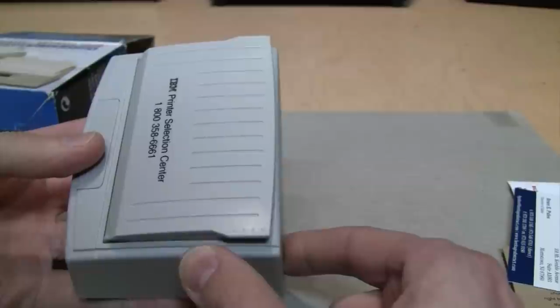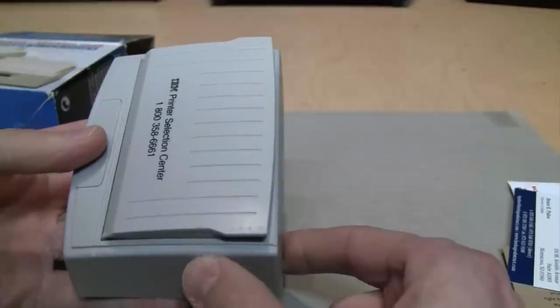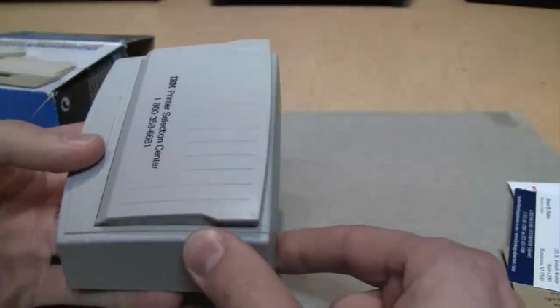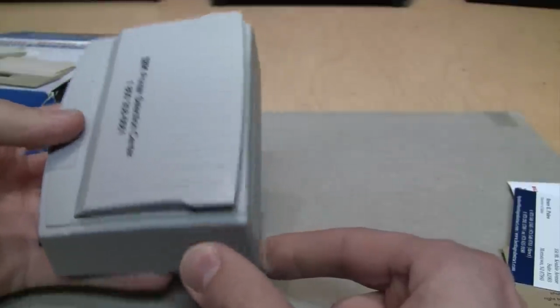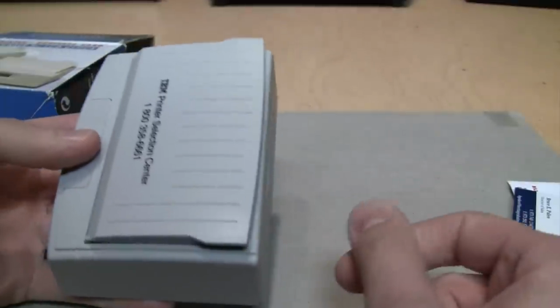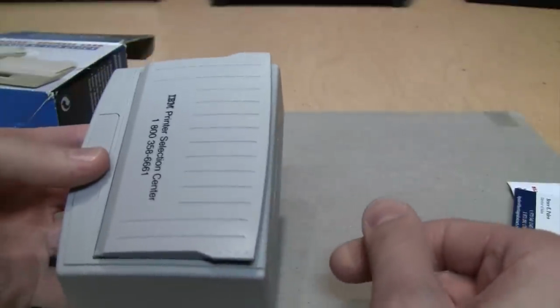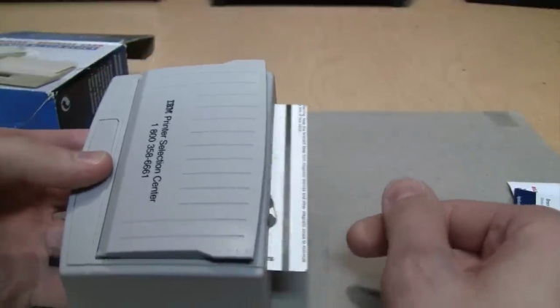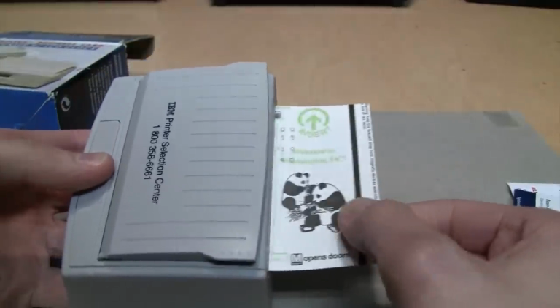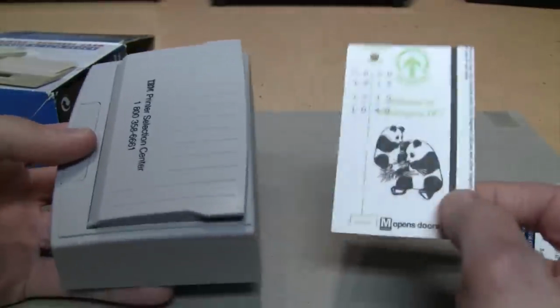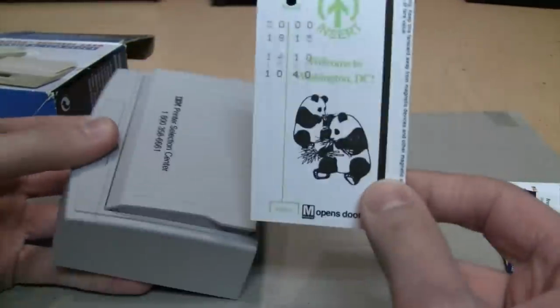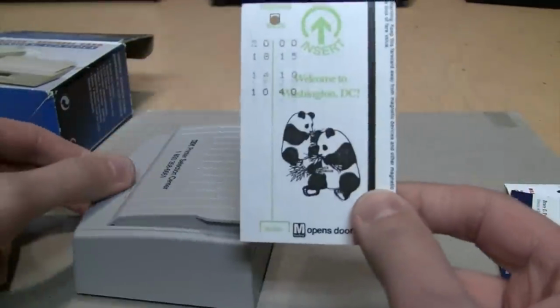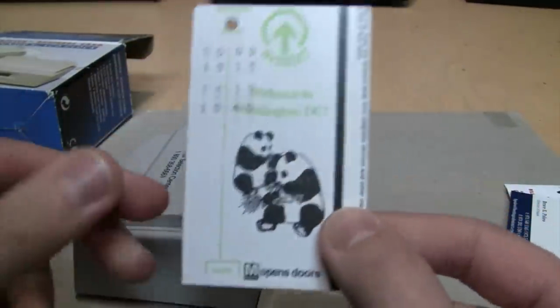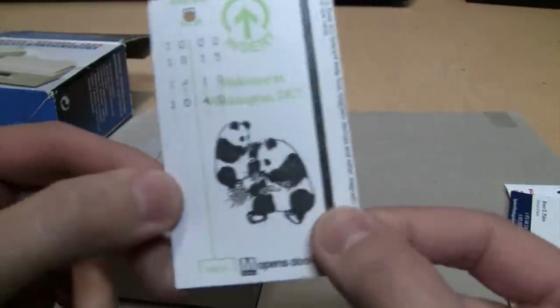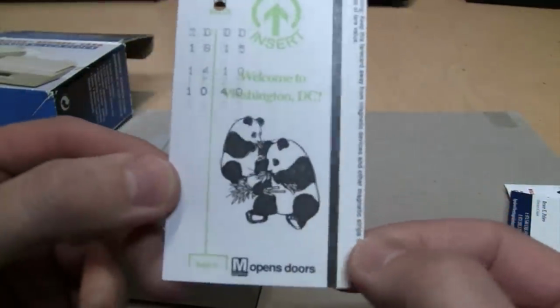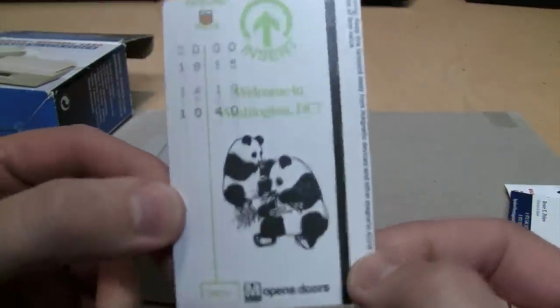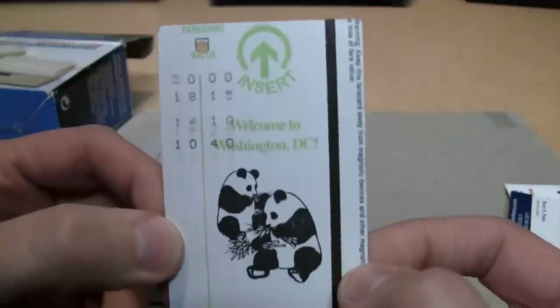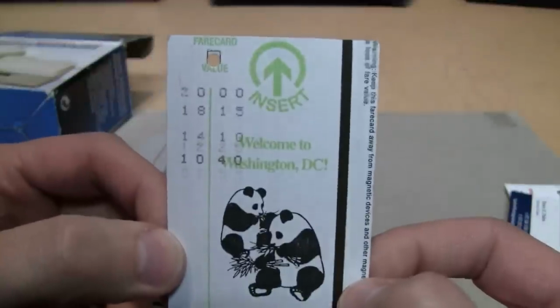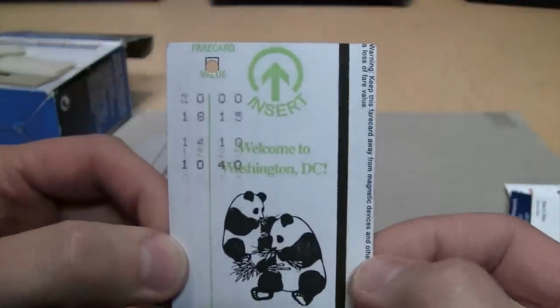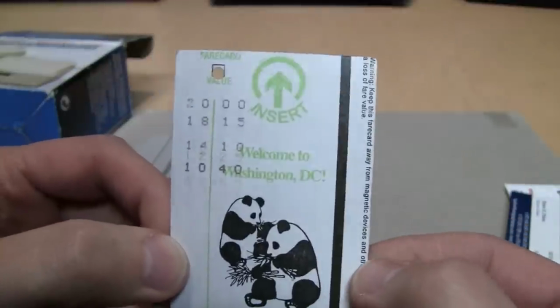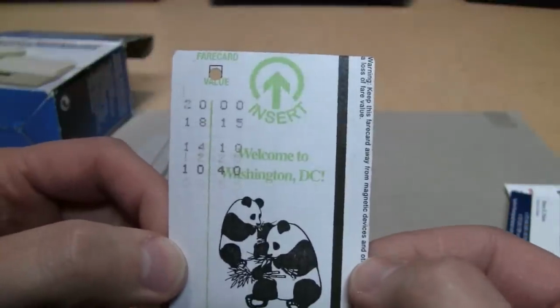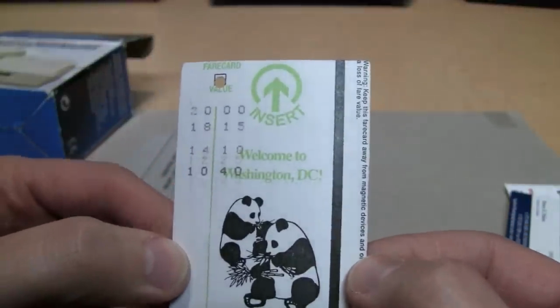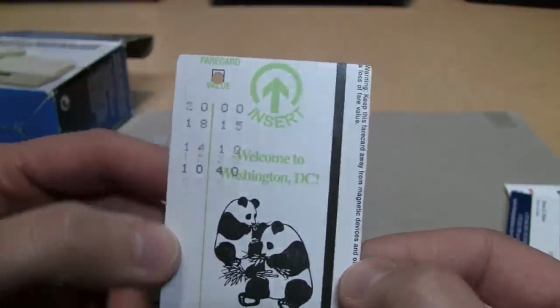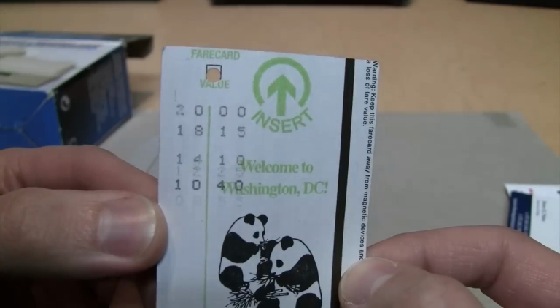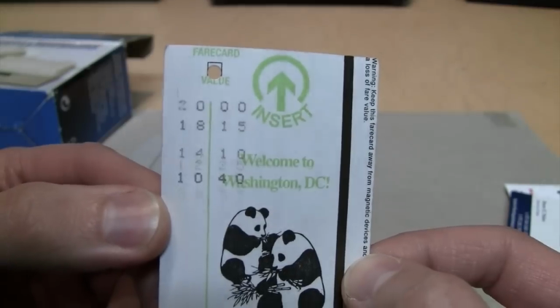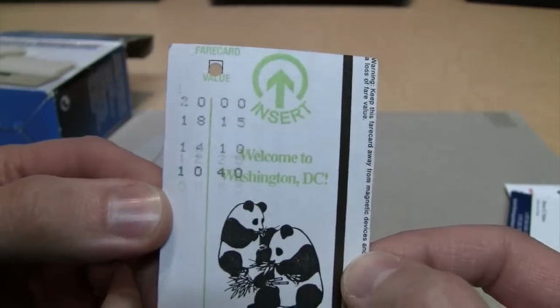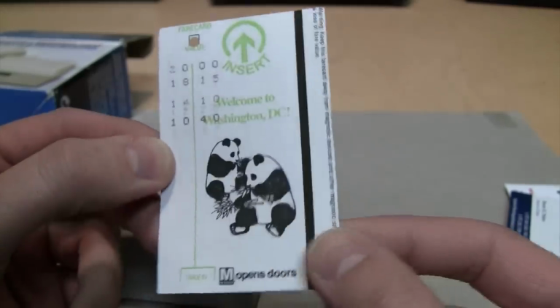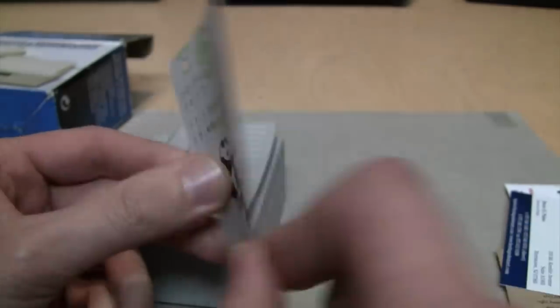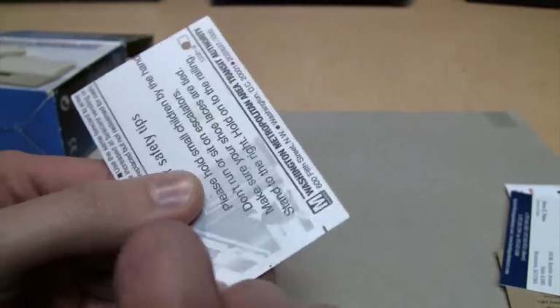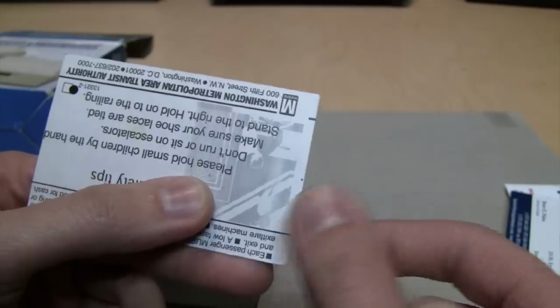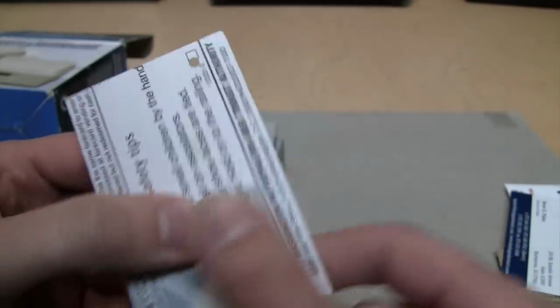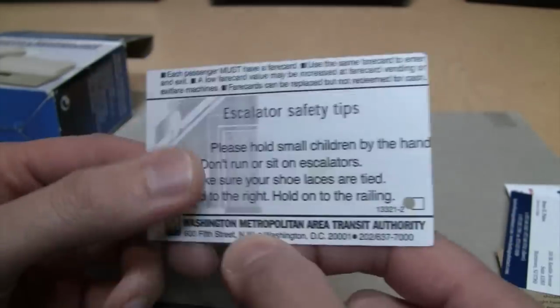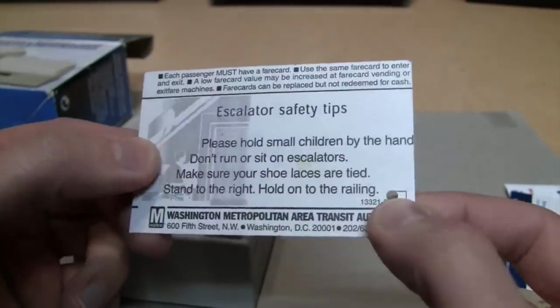And it even works for Washington DC Metro tickets. I don't know if they still use this design today, but this is what I have from probably 10 years ago - it still has some value left in case I ever want to go back and use it again.